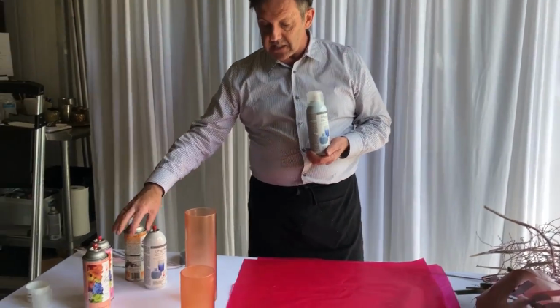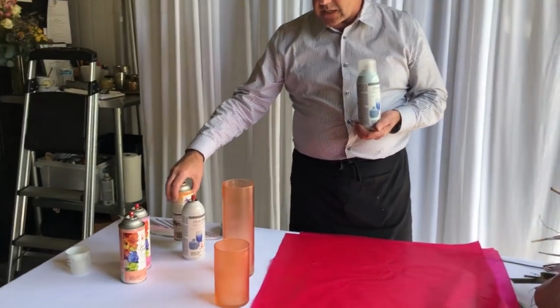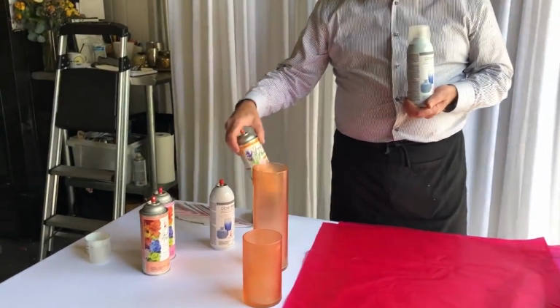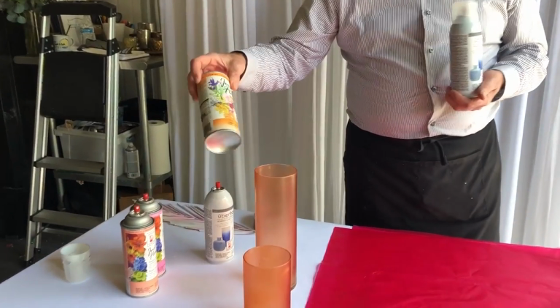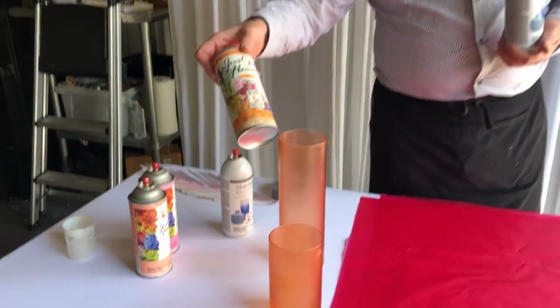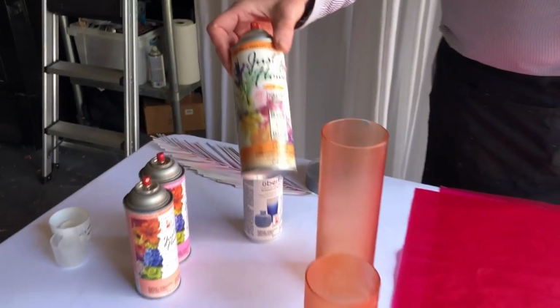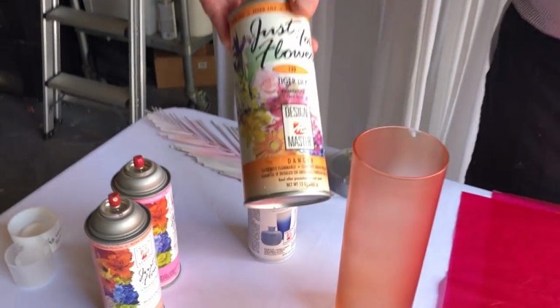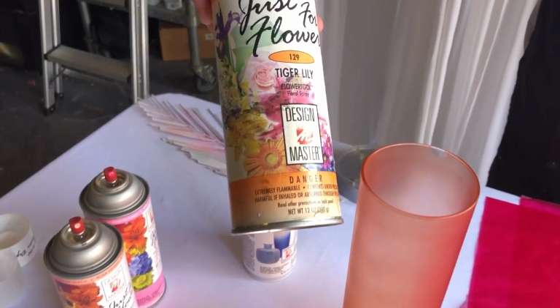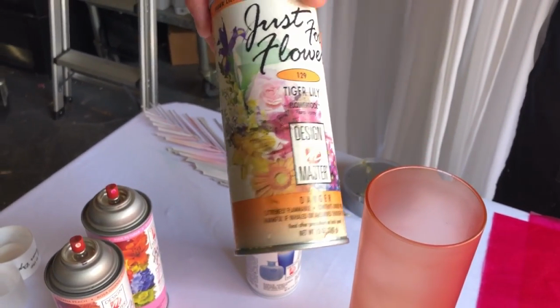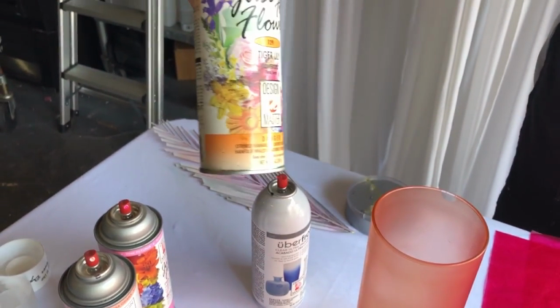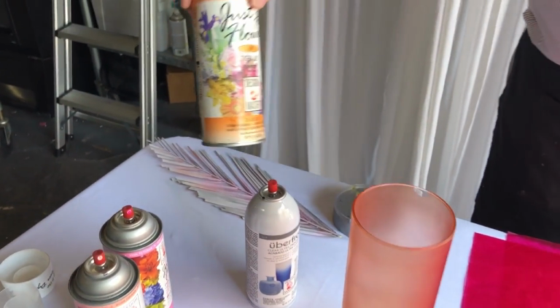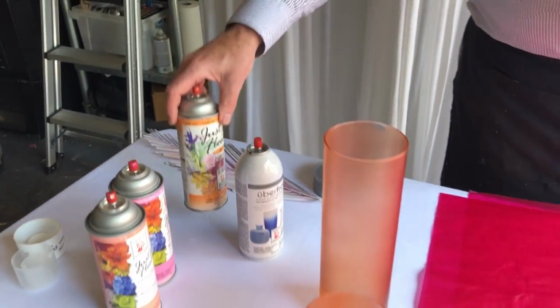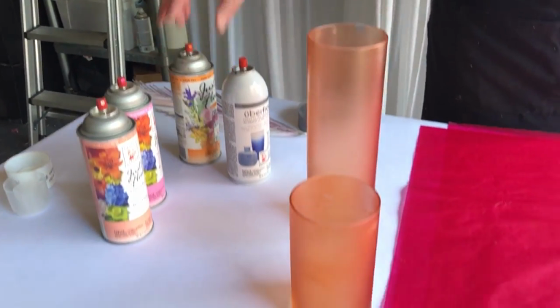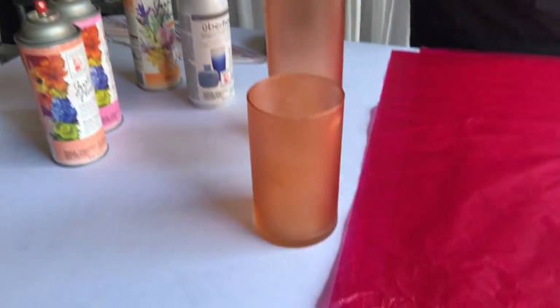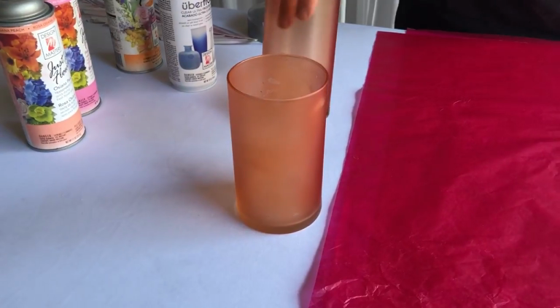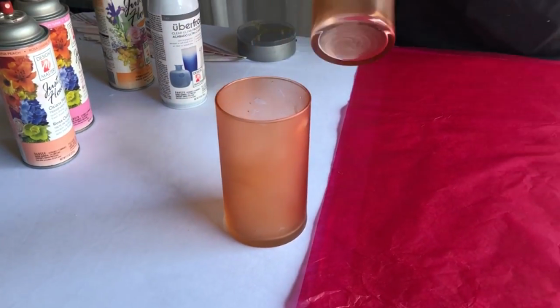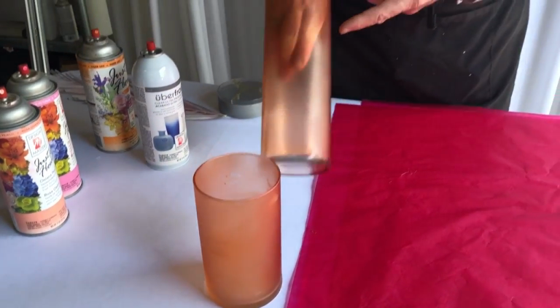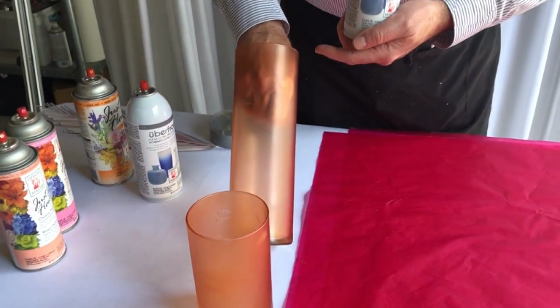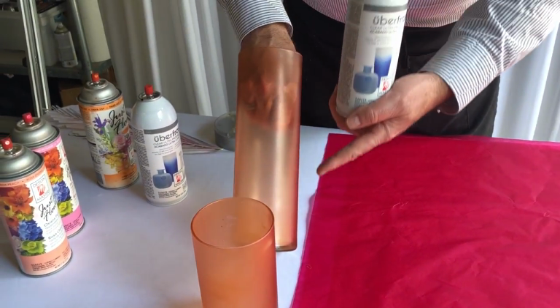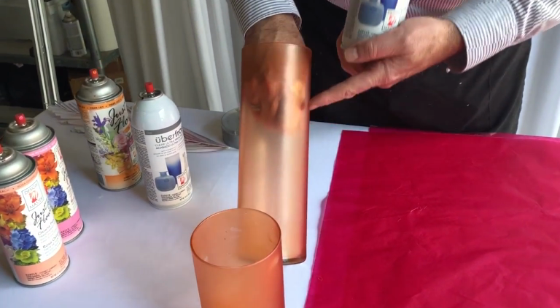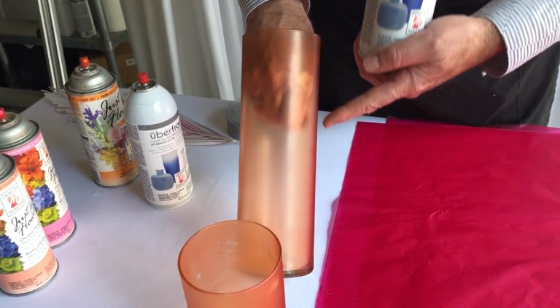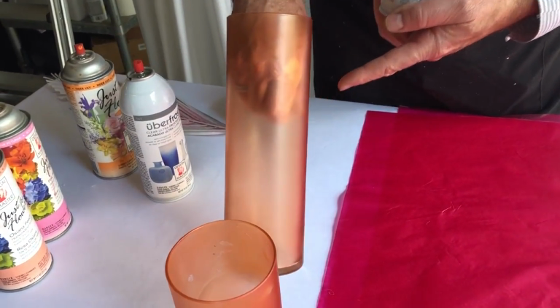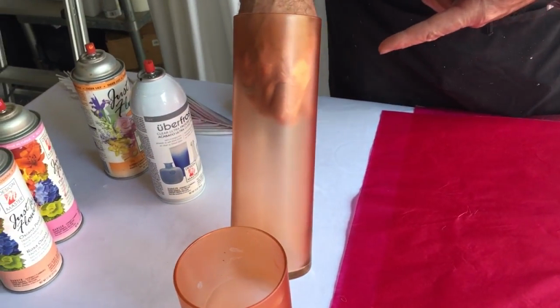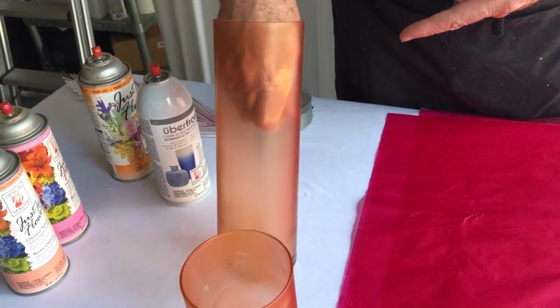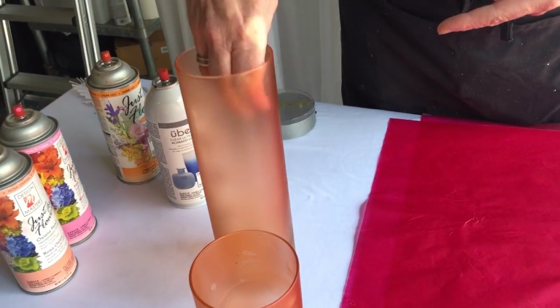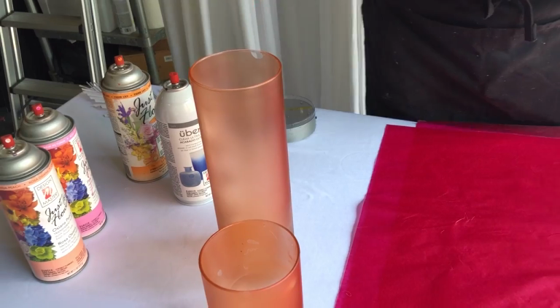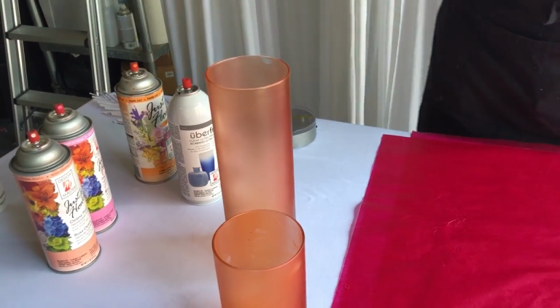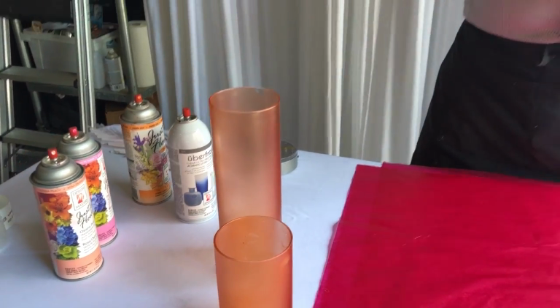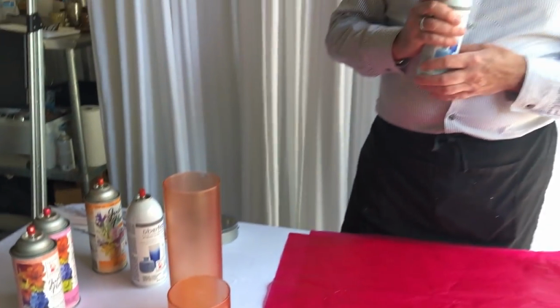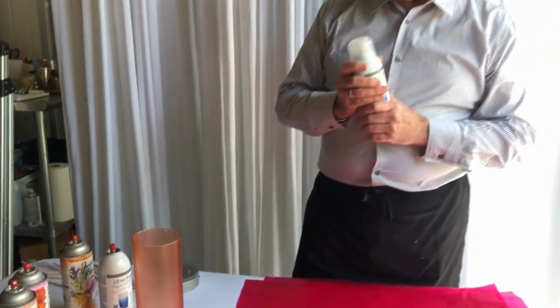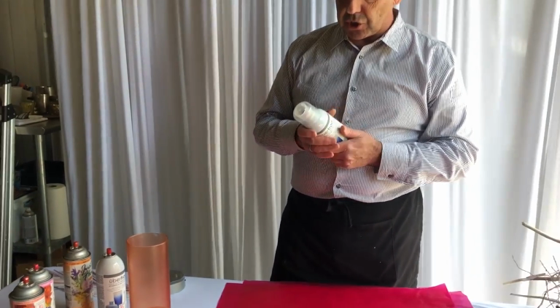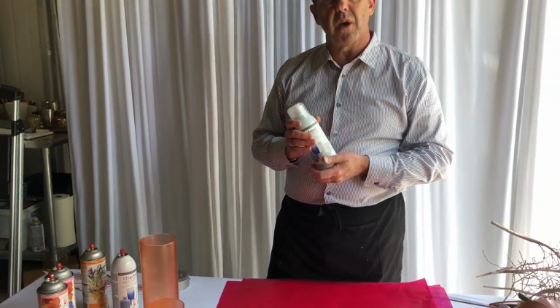So this is Tiger Lily Just for Flowers - we've done the base coat of that, and then in this instance here you can see that we've added the layer of Uberfrost to it. So it makes quite a difference to the product.